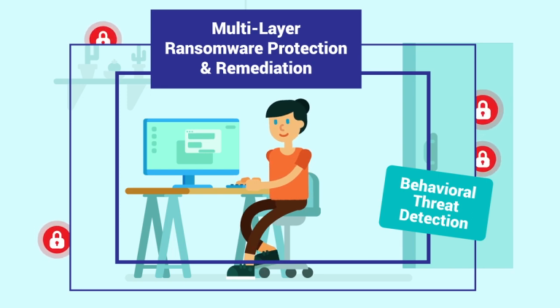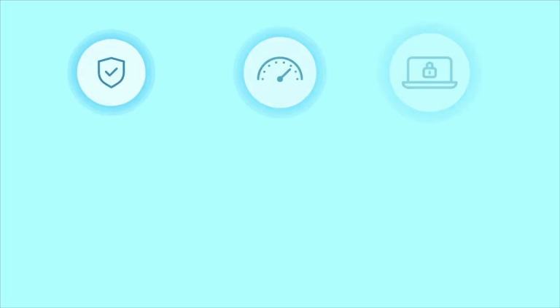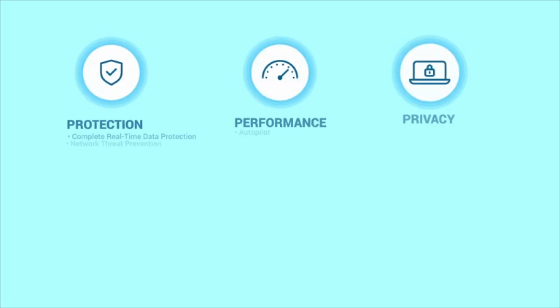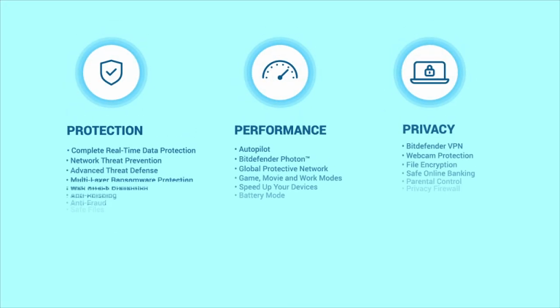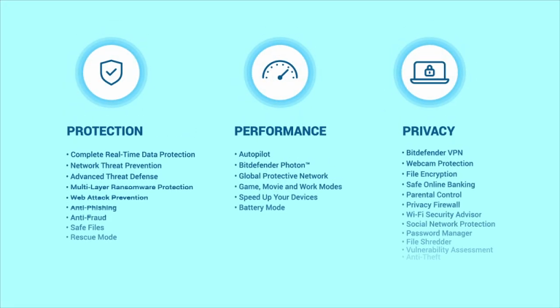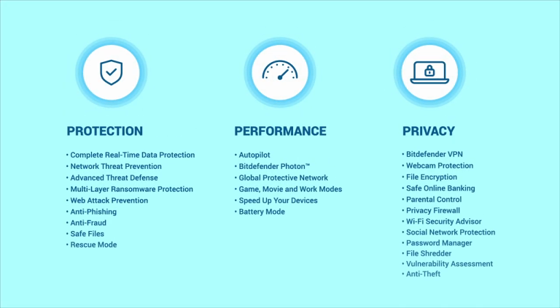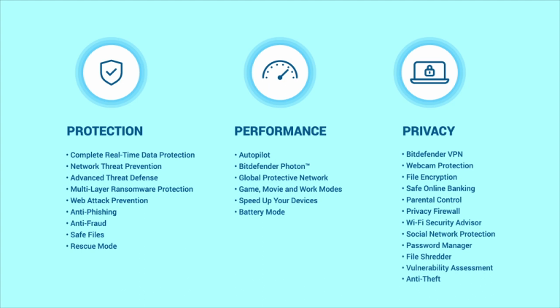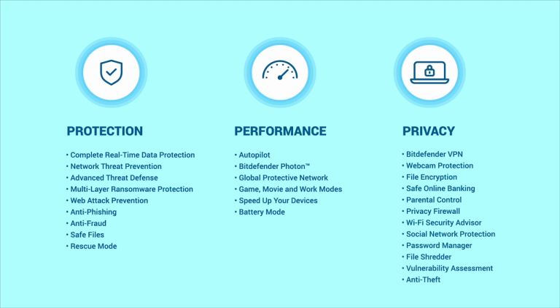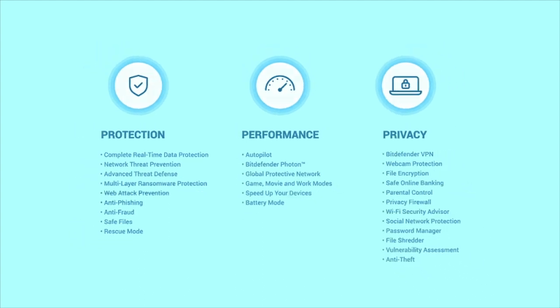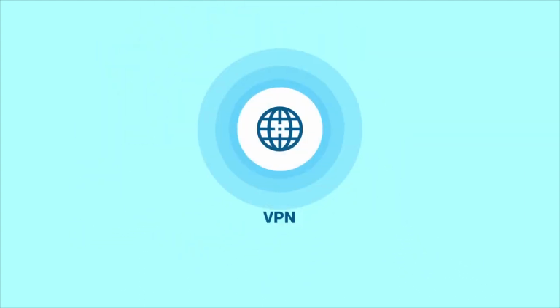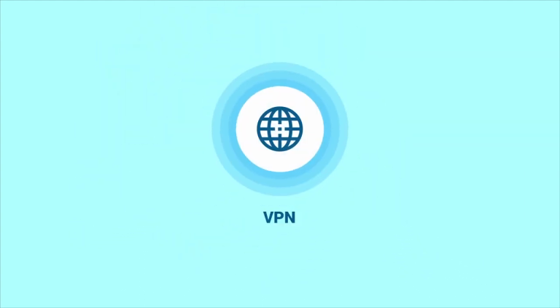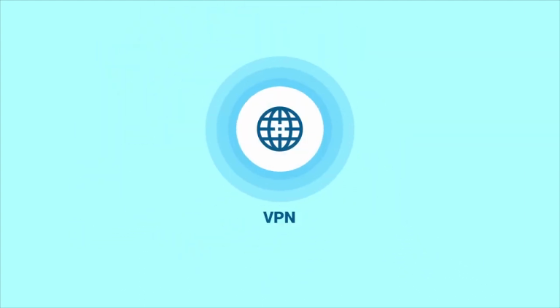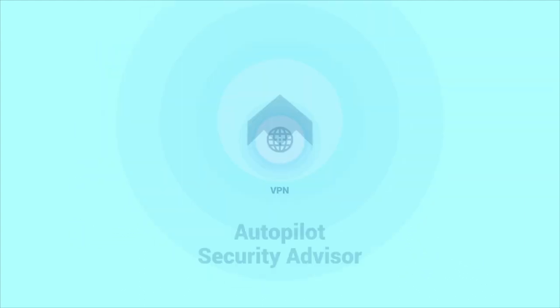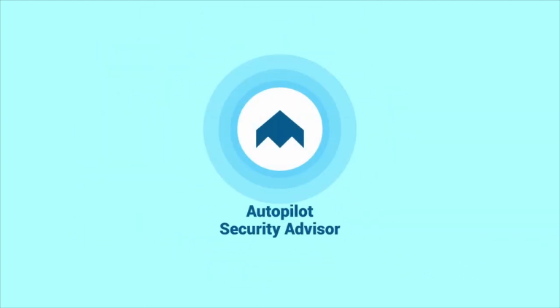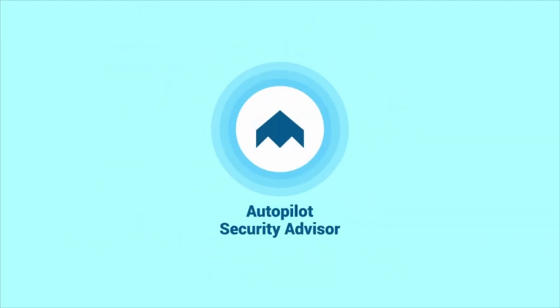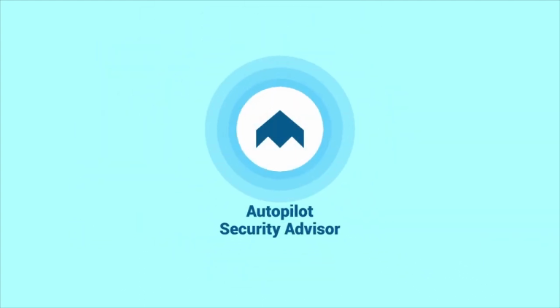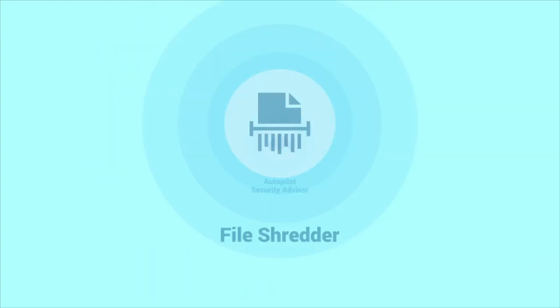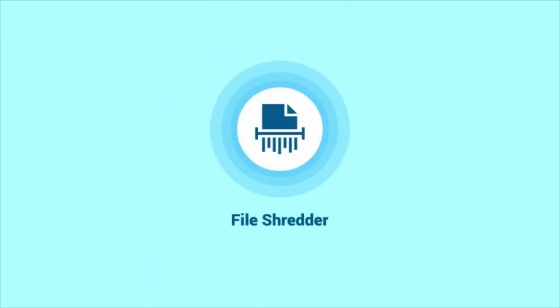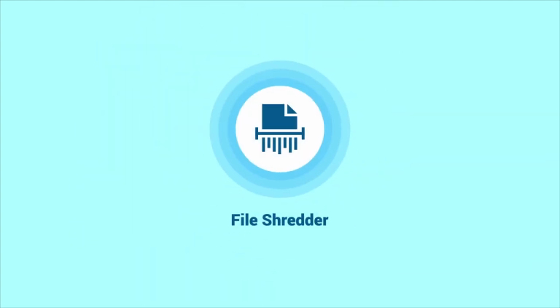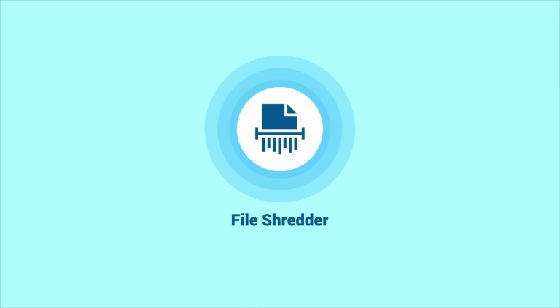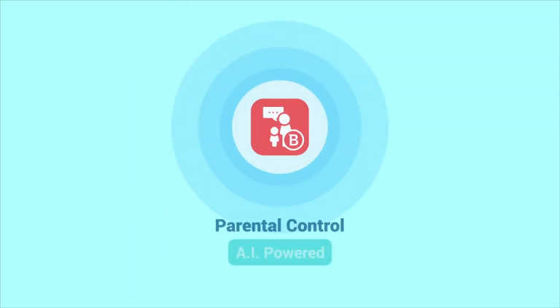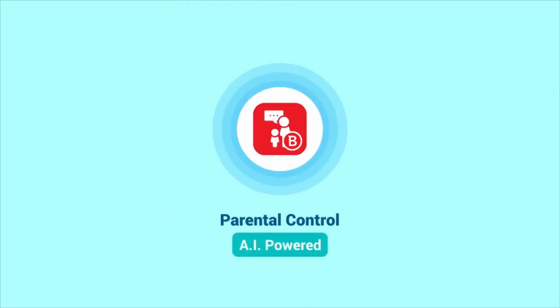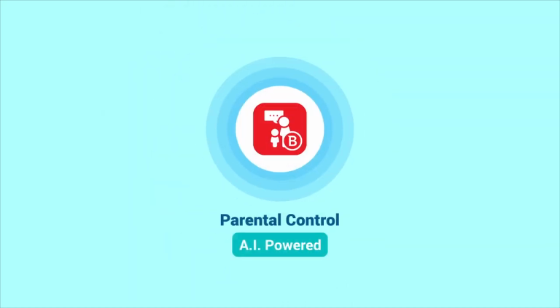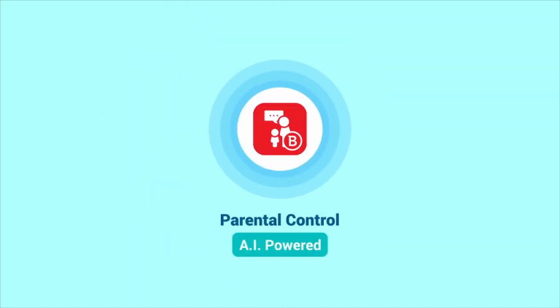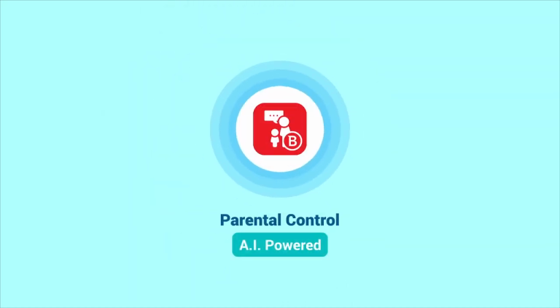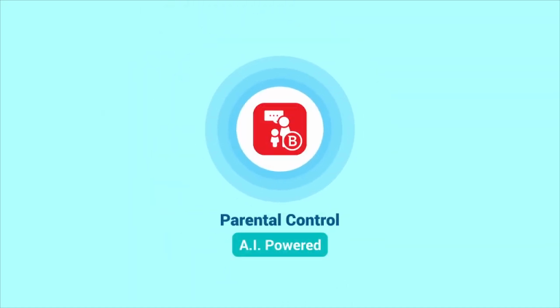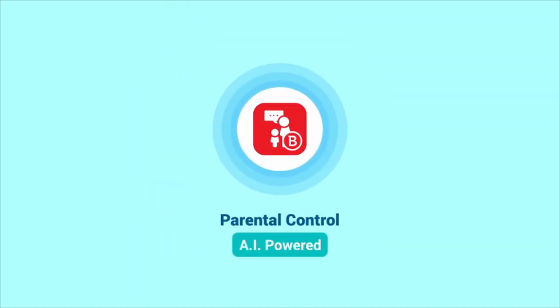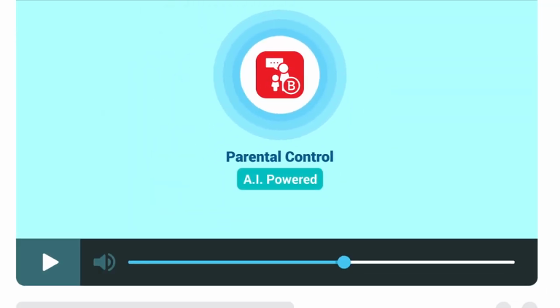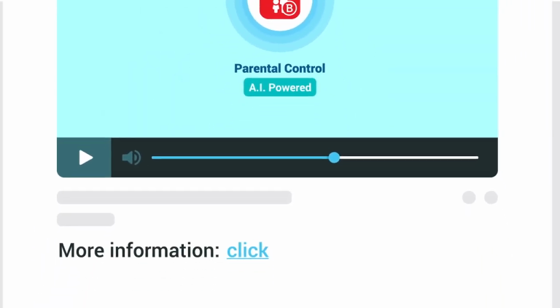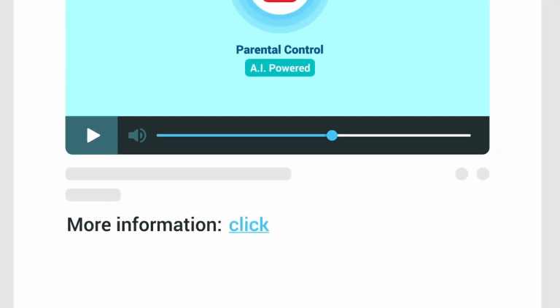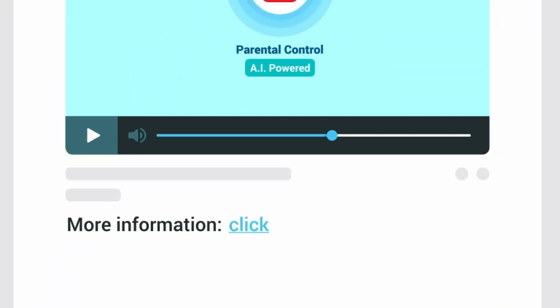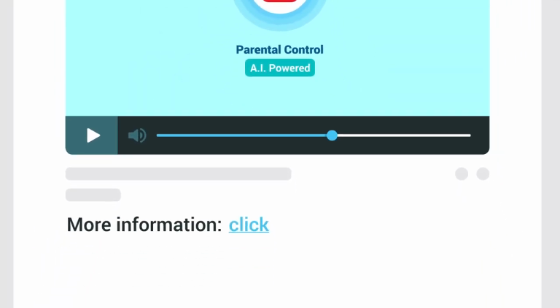Discover all of our innovative security and privacy features including VPN, autopilot, file shredder, and our unique AI-powered parental control module by clicking on the link in this video's description.